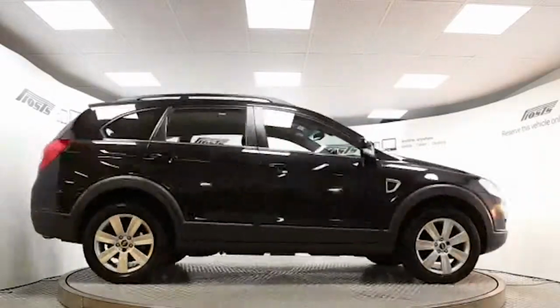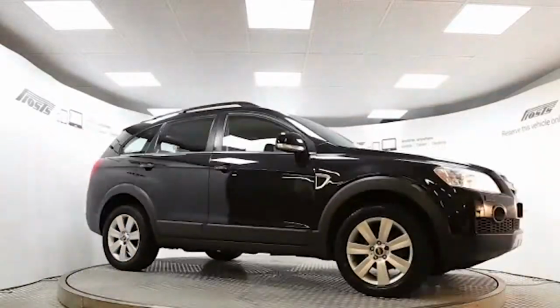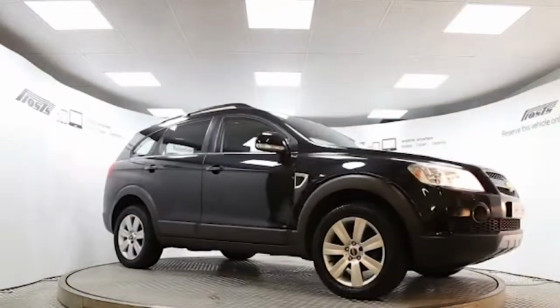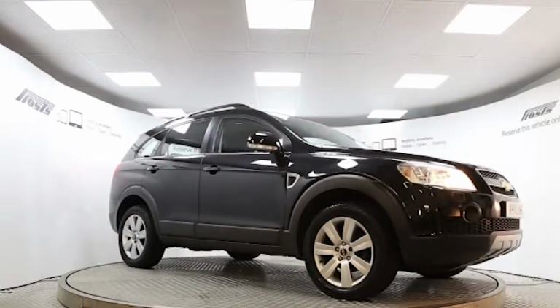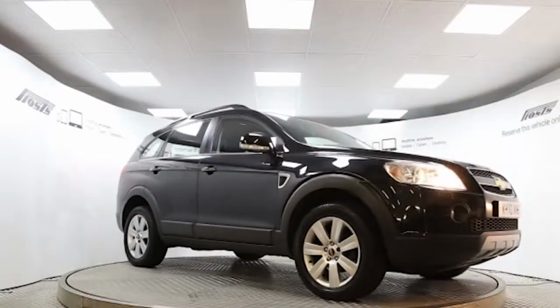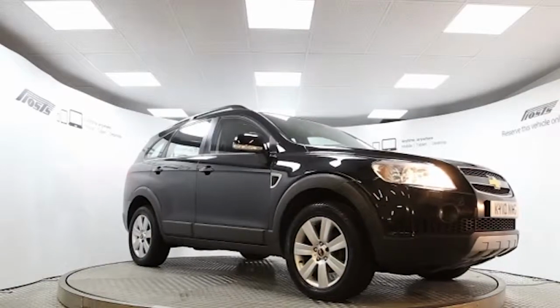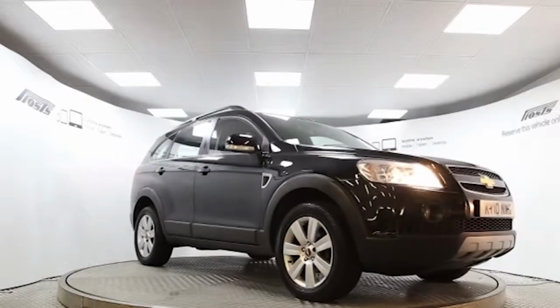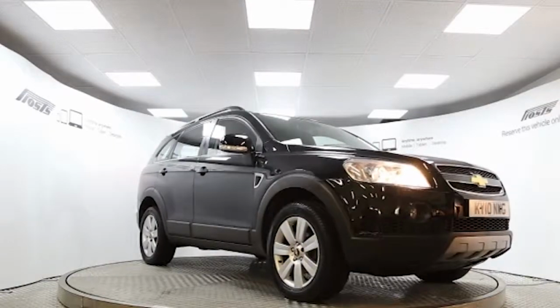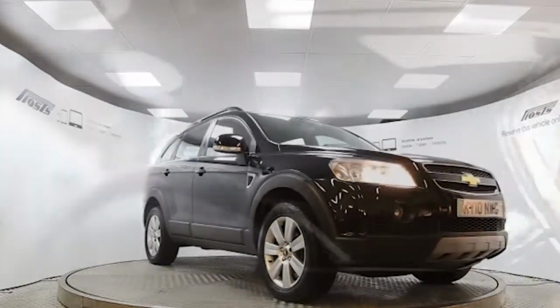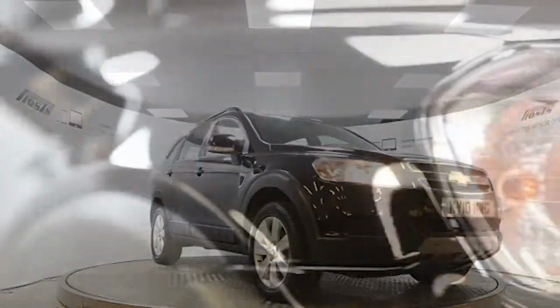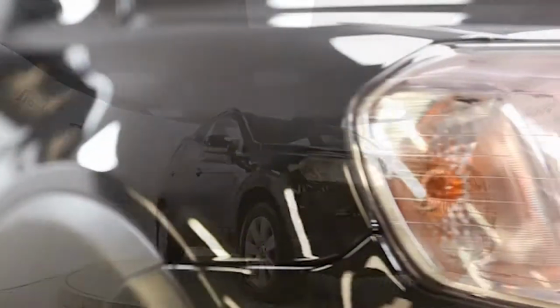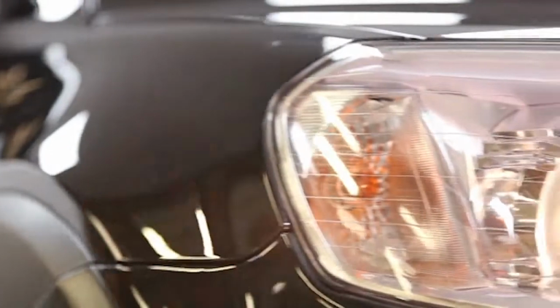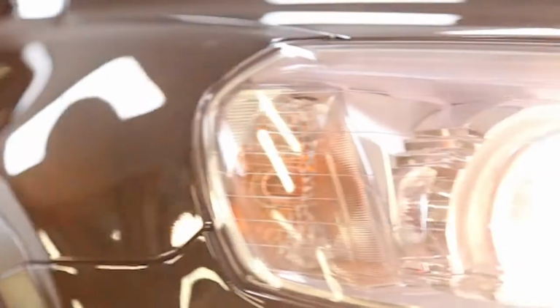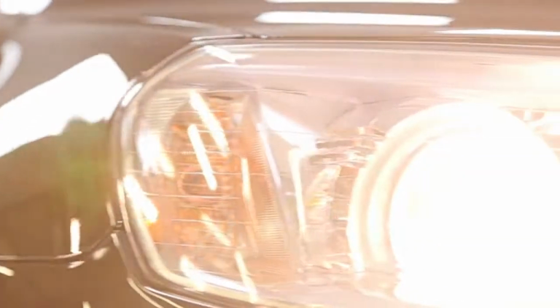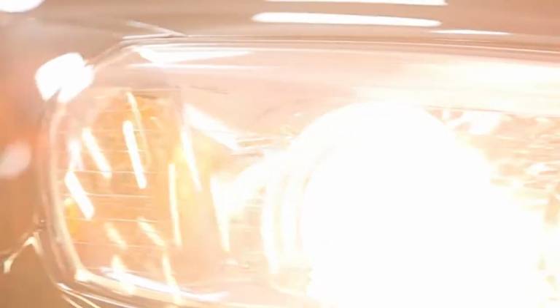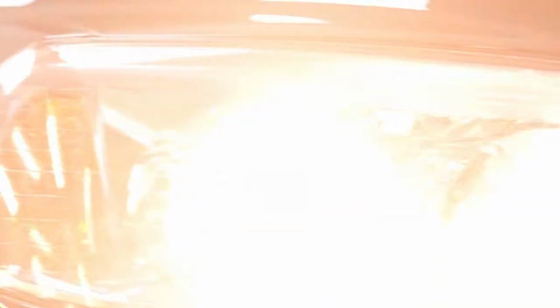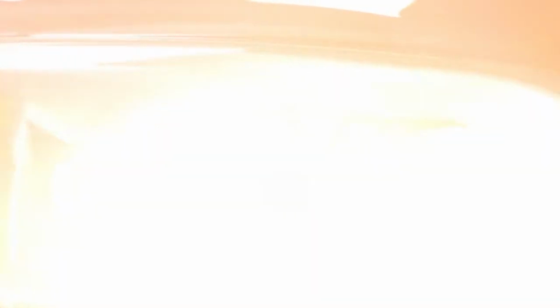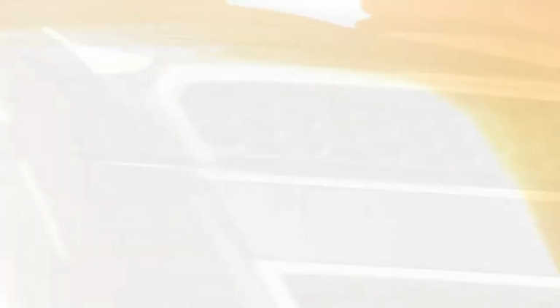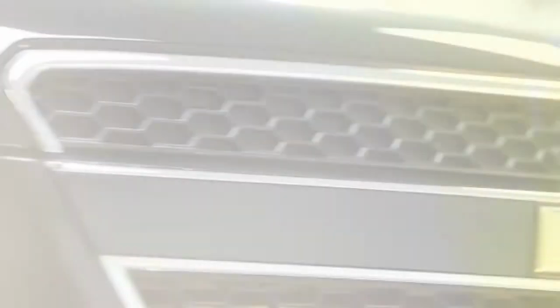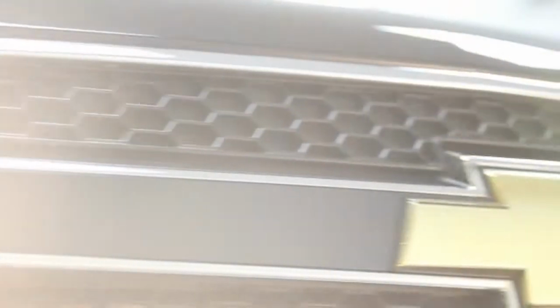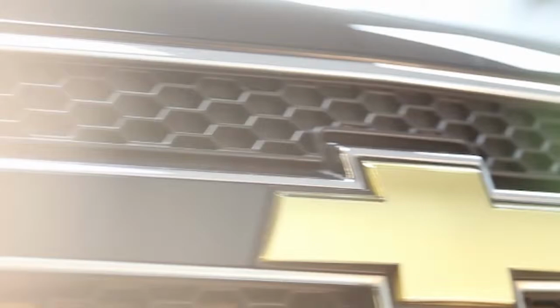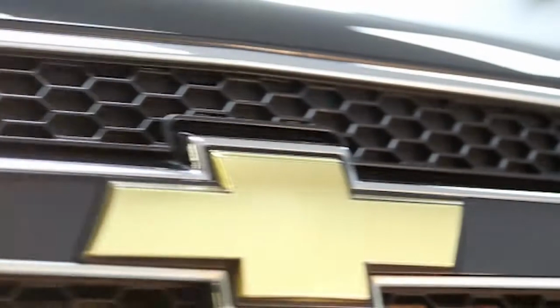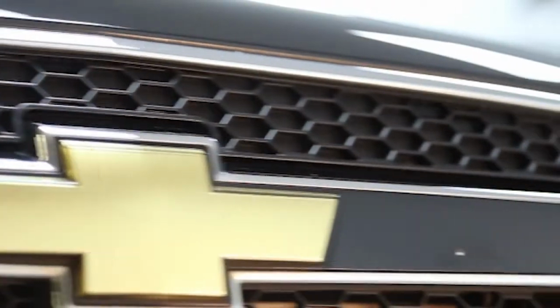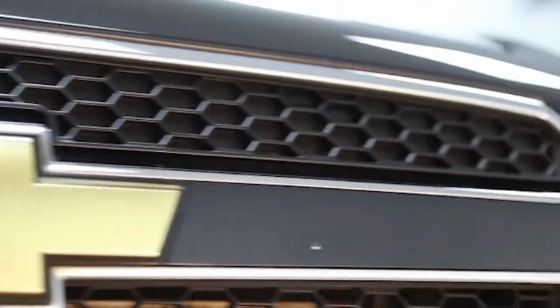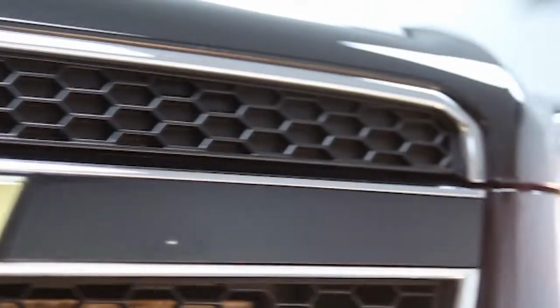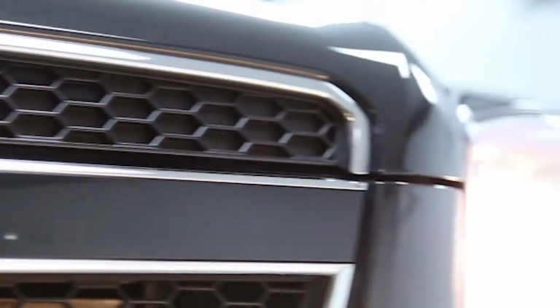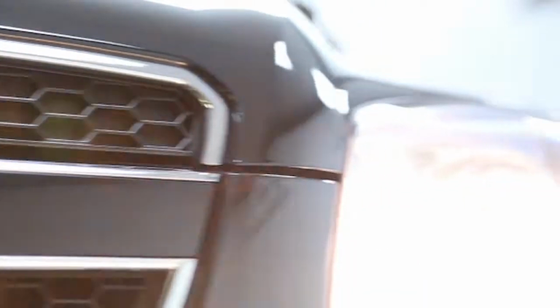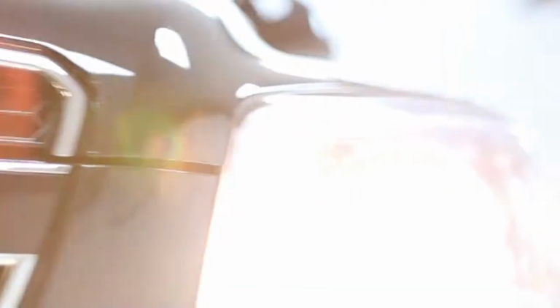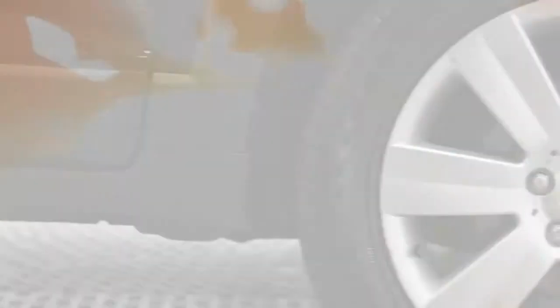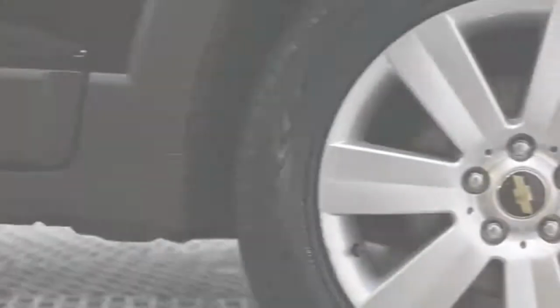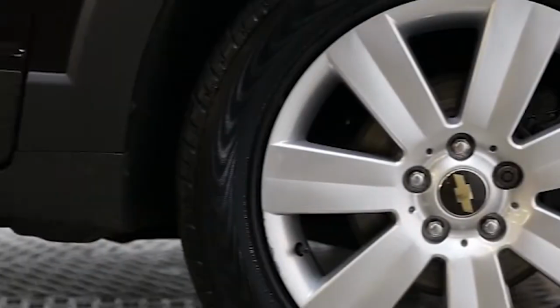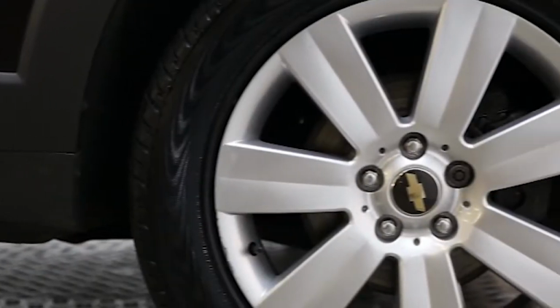Here we have a 2010 registered 5-door Chevrolet Captiva LTX with a 2-litre automatic transmission diesel engine.